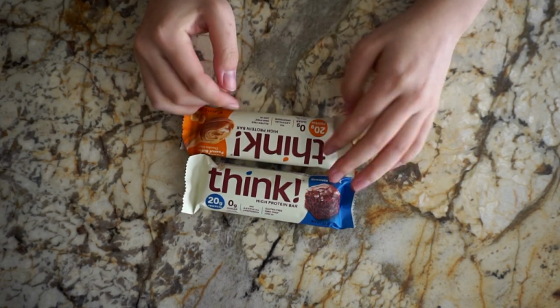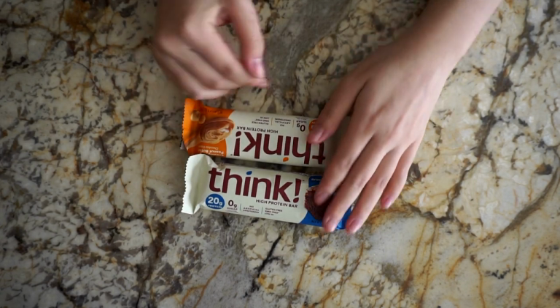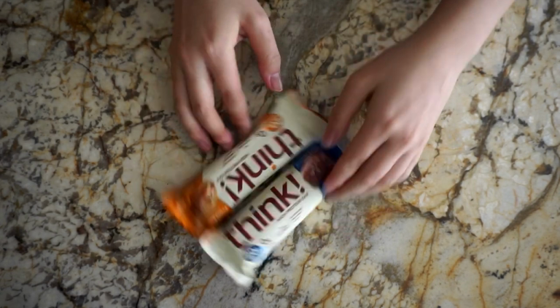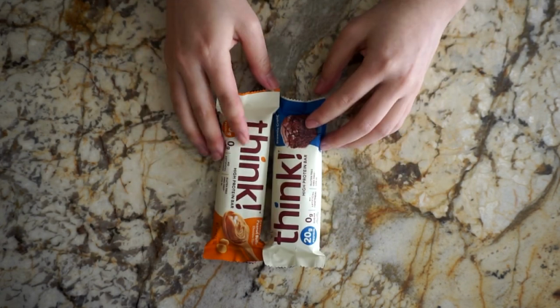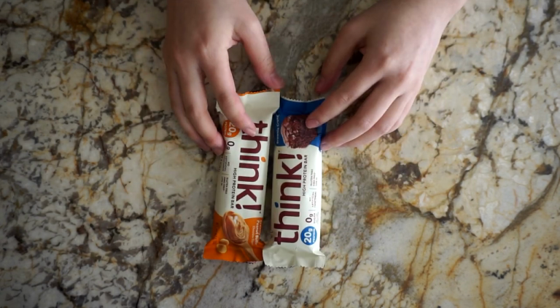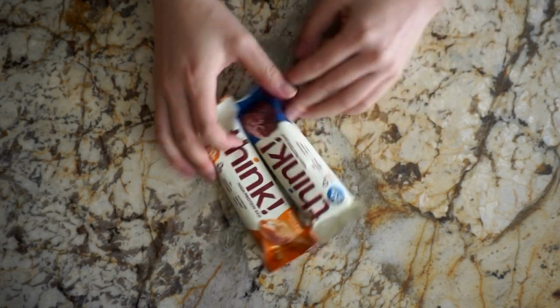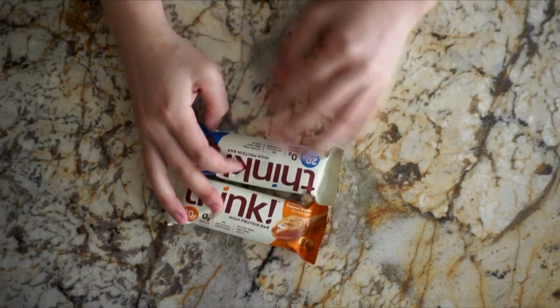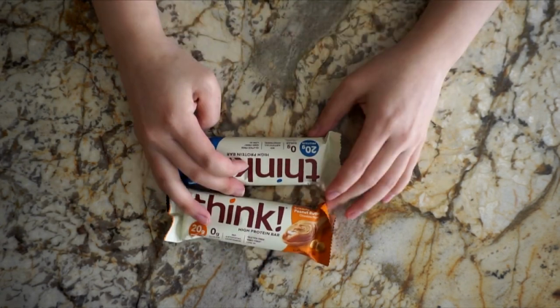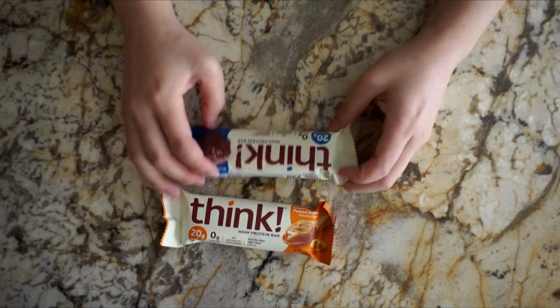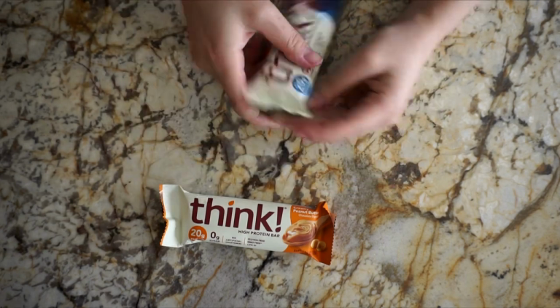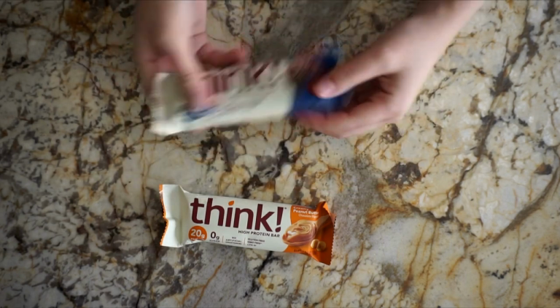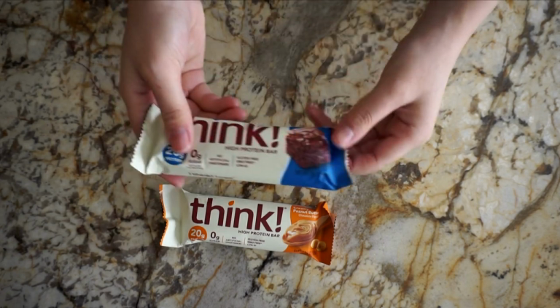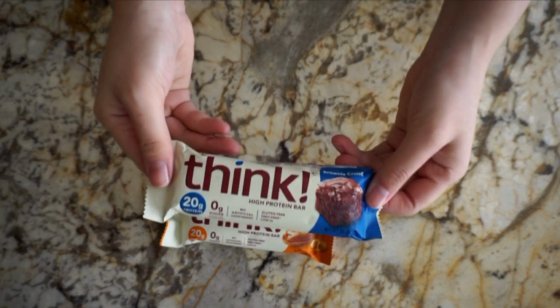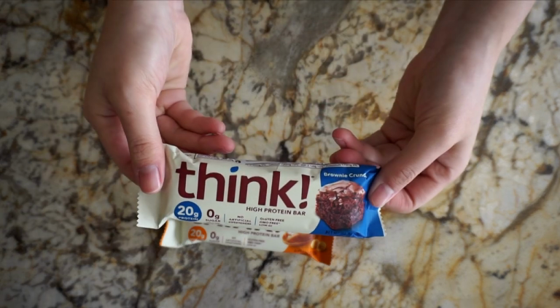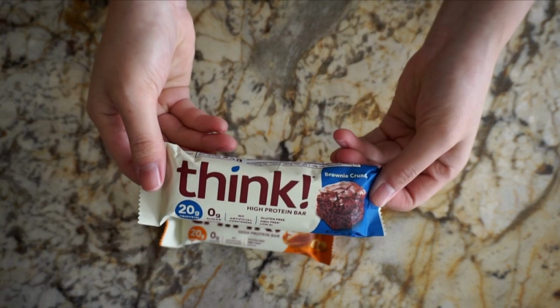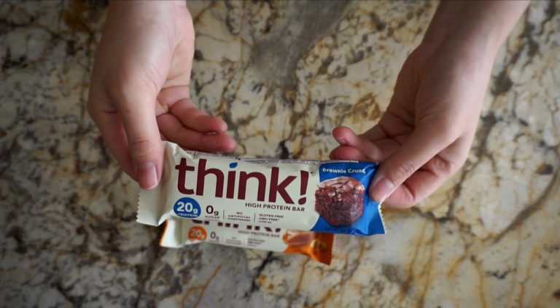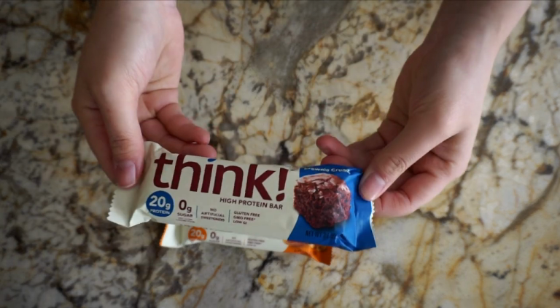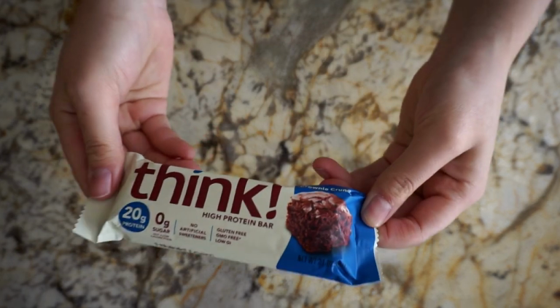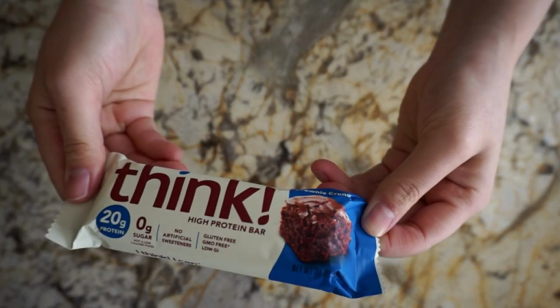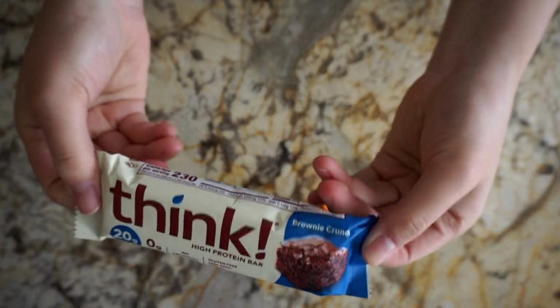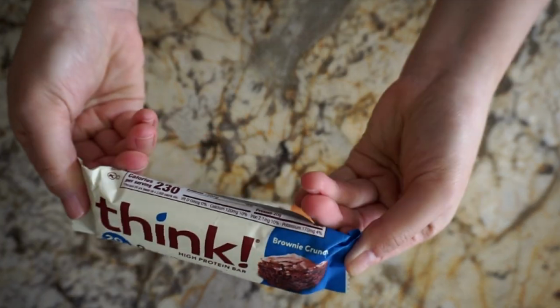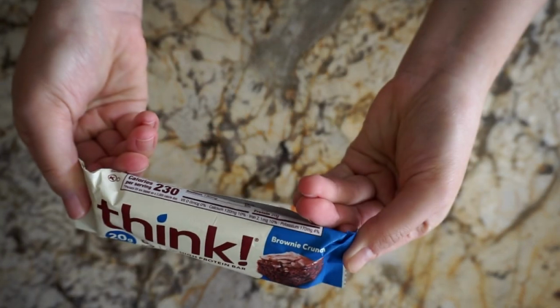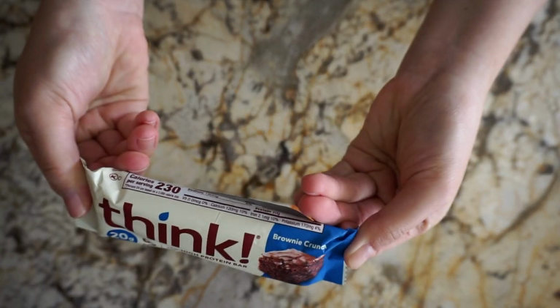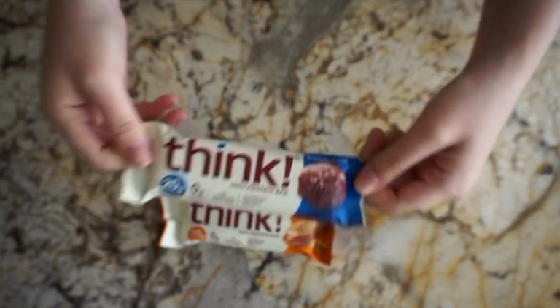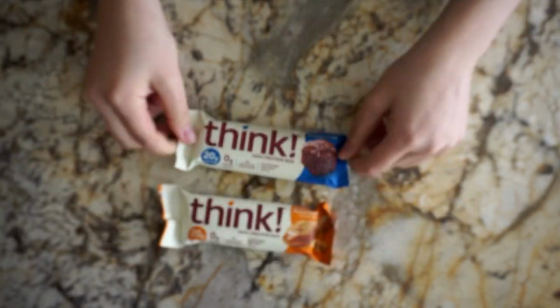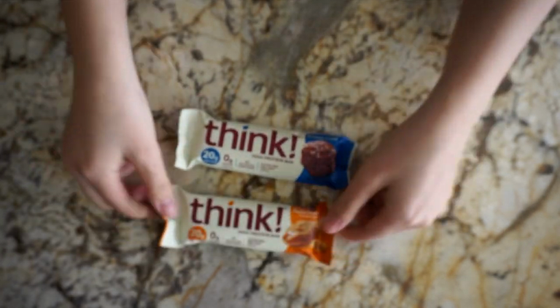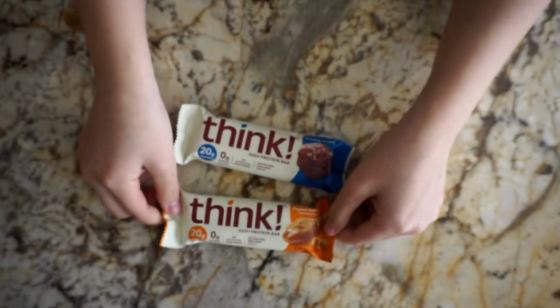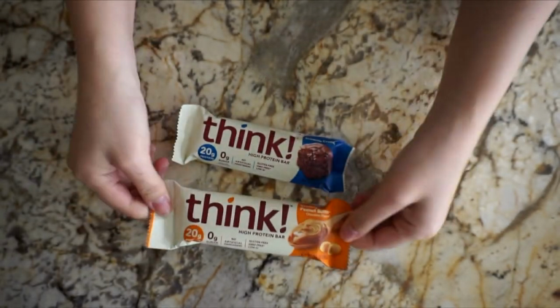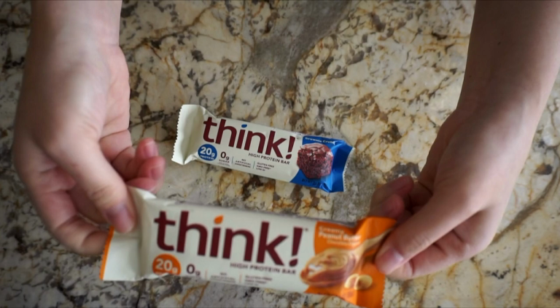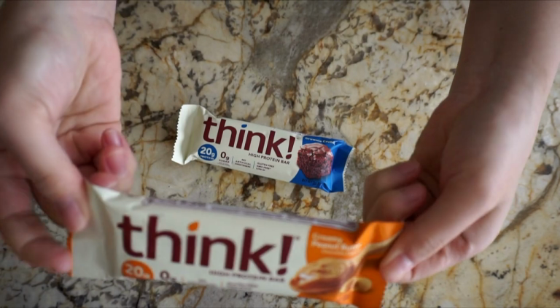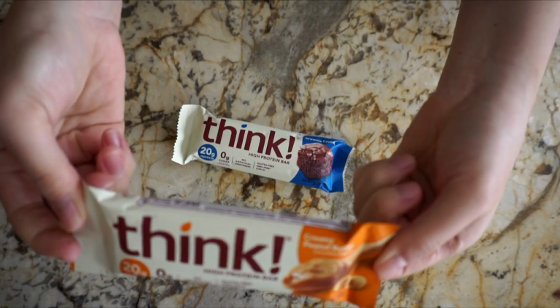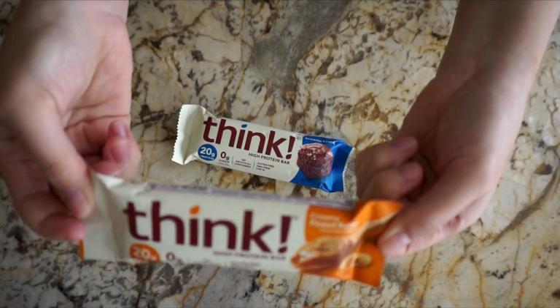I also got two protein bars from THINK. I got brownie crunch and peanut butter, and I normally just have these as an afternoon snack.